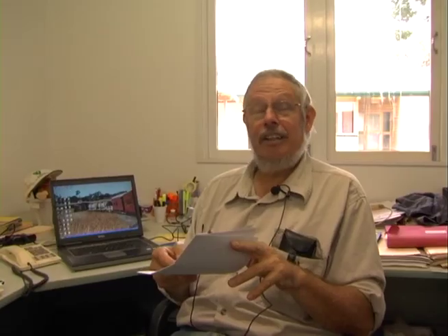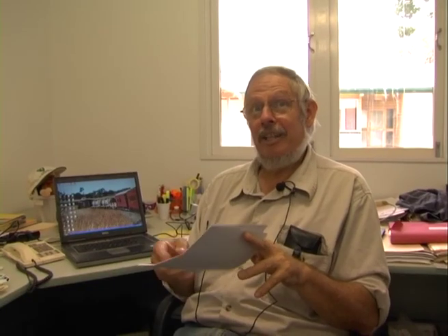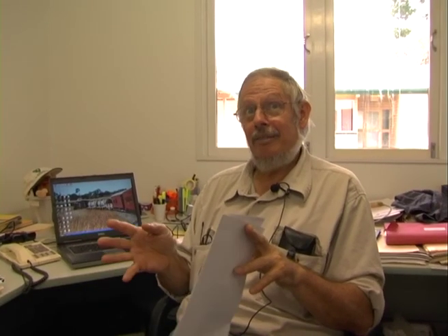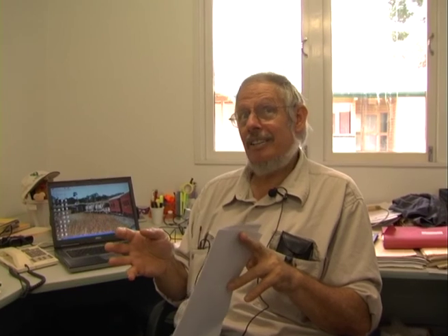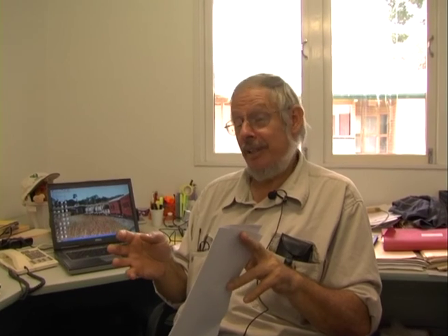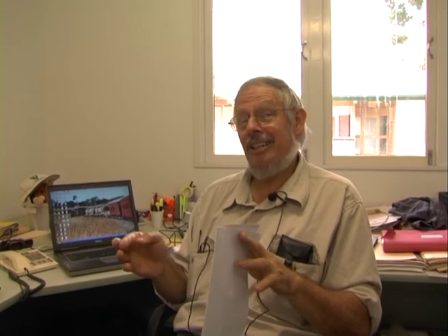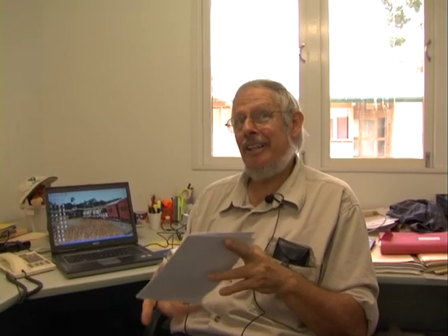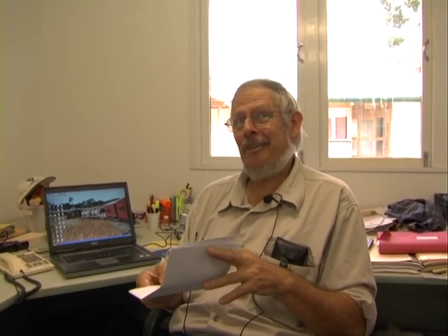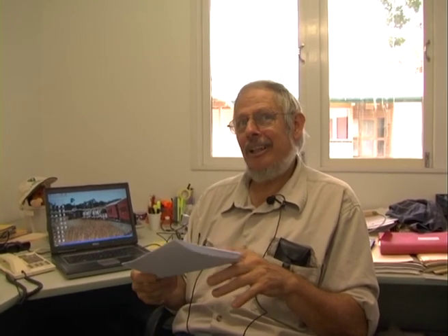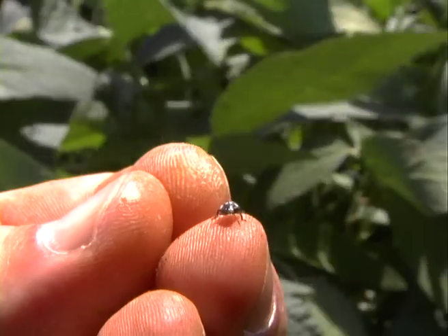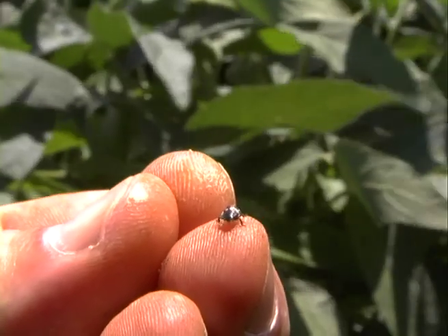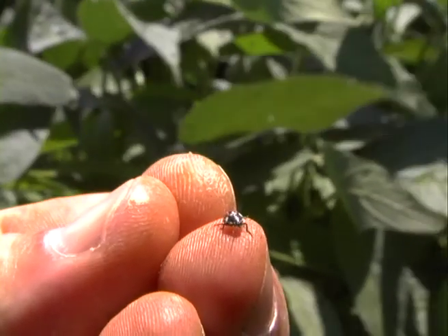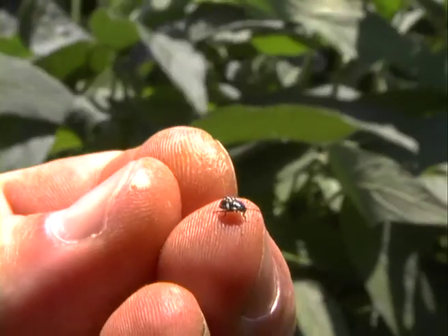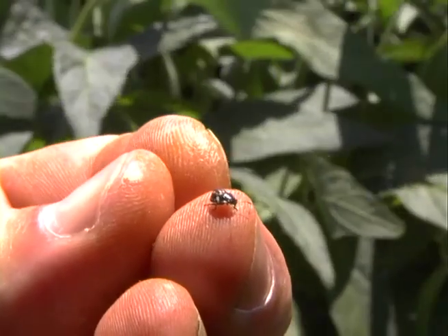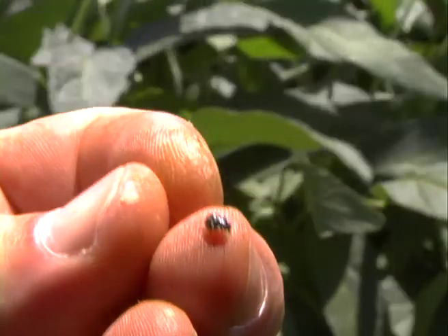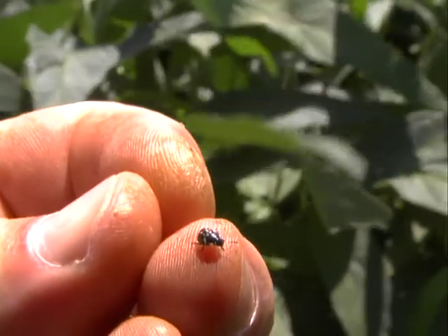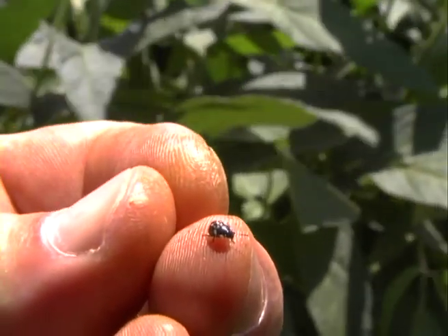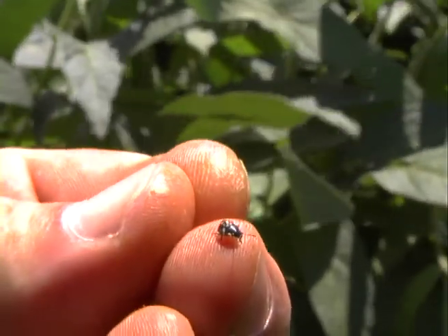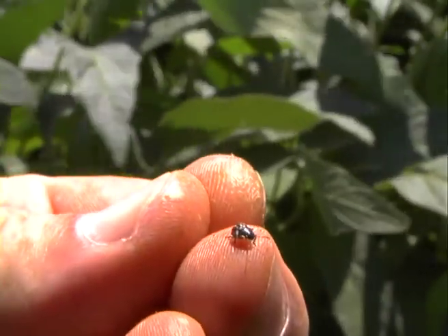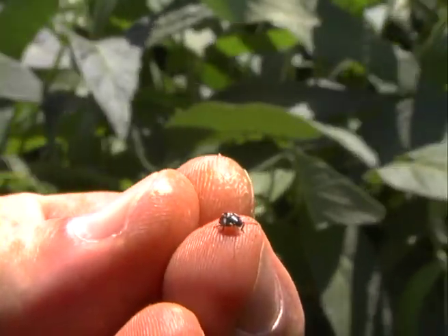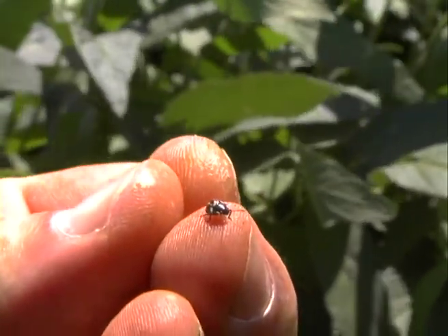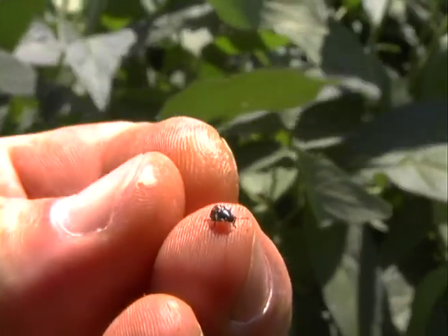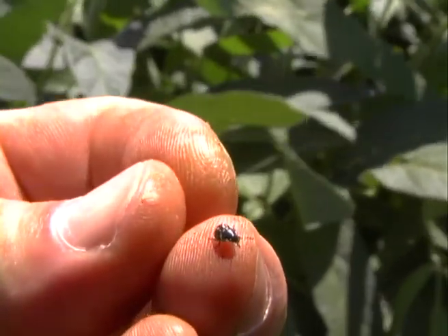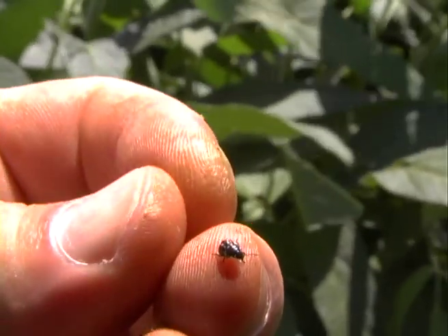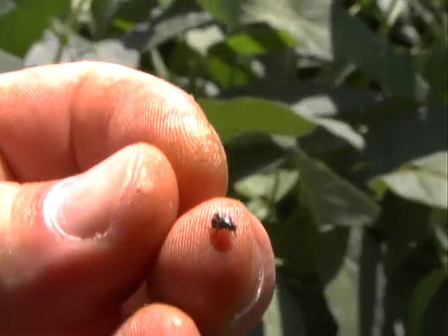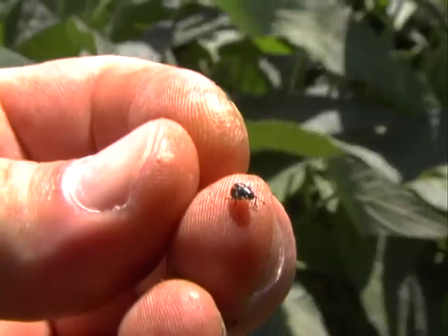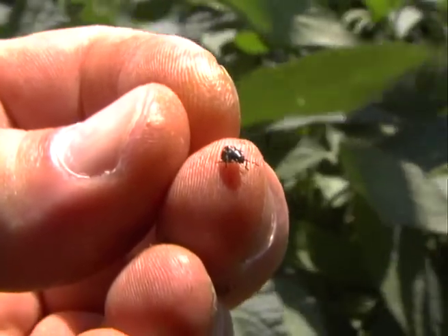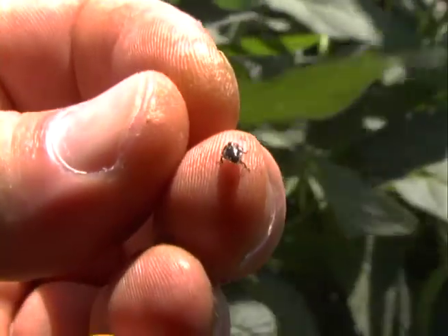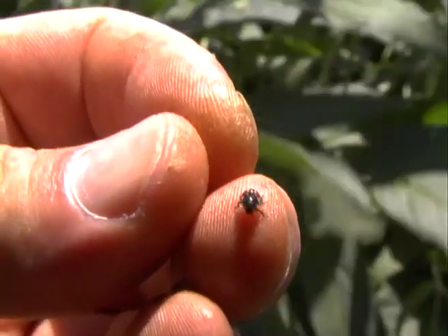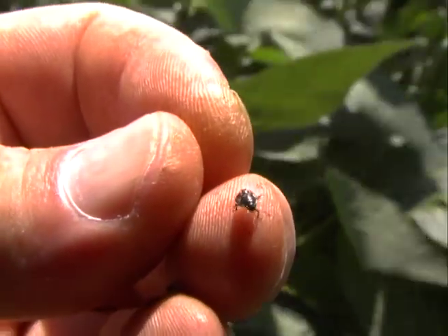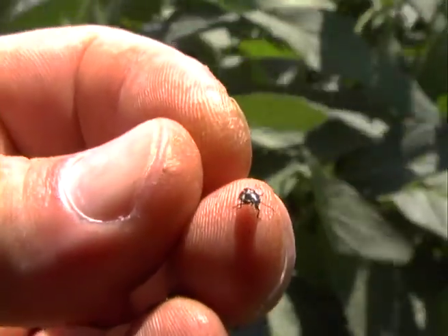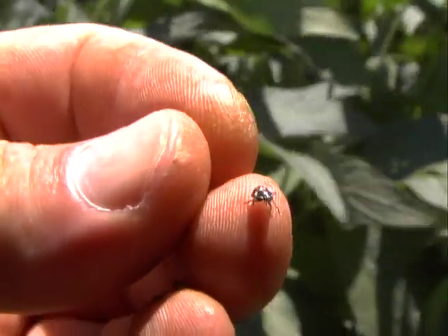If you need reading glasses, you'll need them when you go to the paddock. It also helps to familiarise yourself with the size of the larvae — measure a few so you get your eye in. You record not only what's there but how big they are, because that's important.